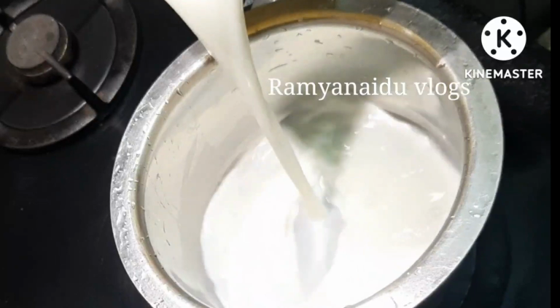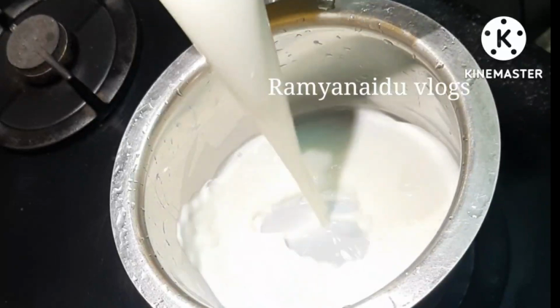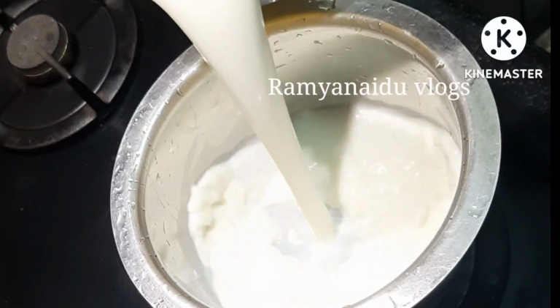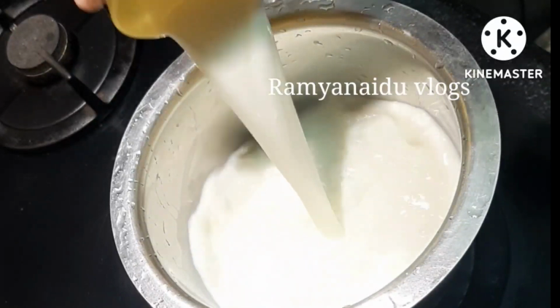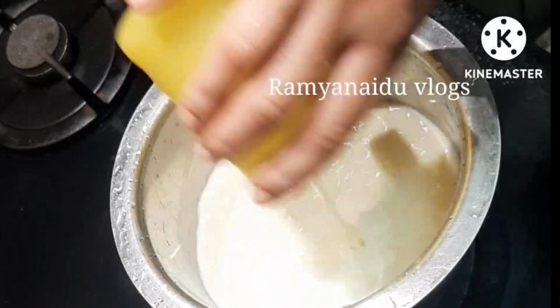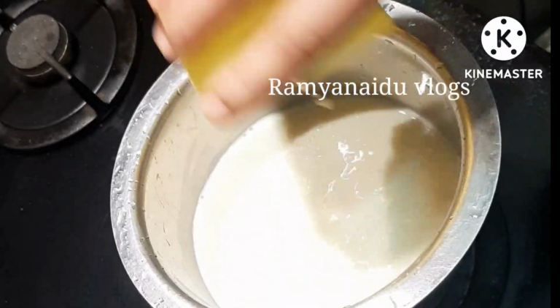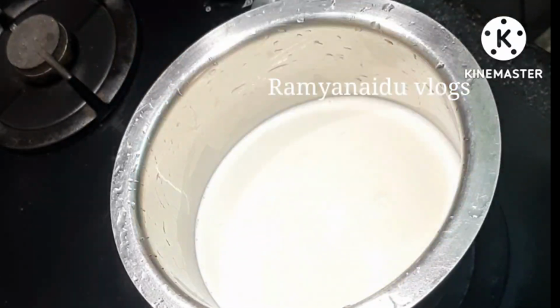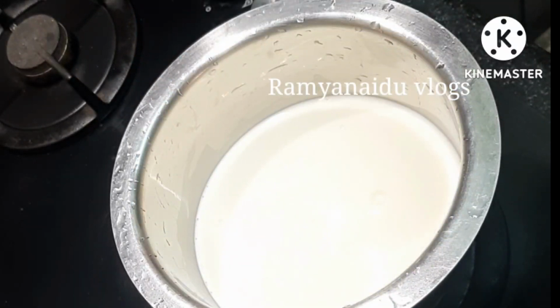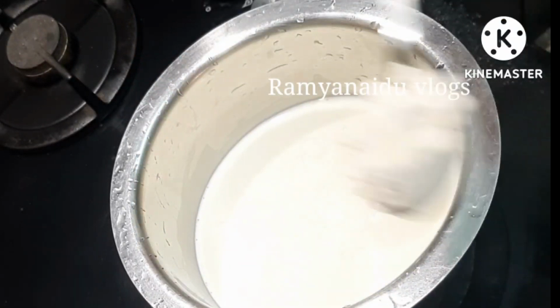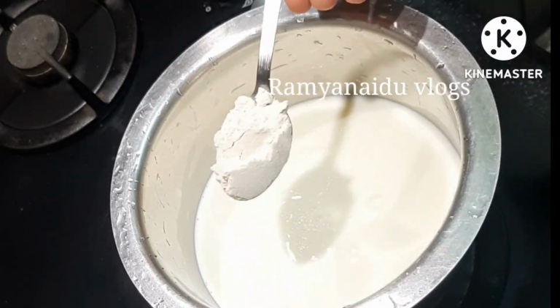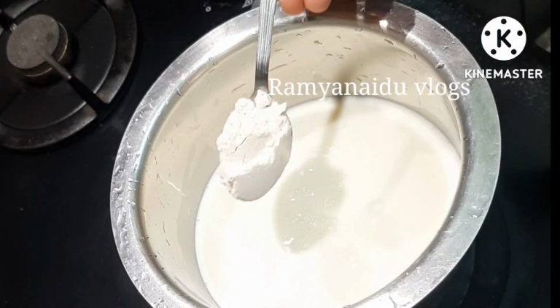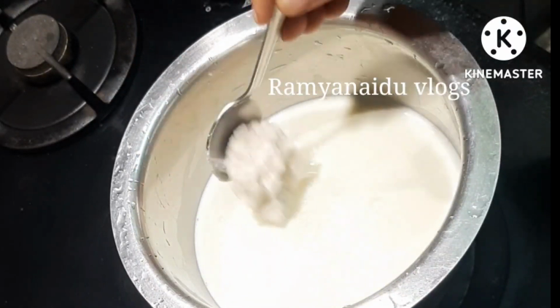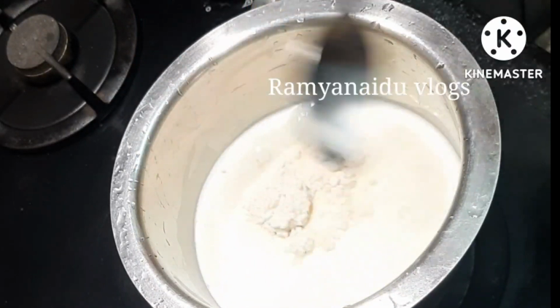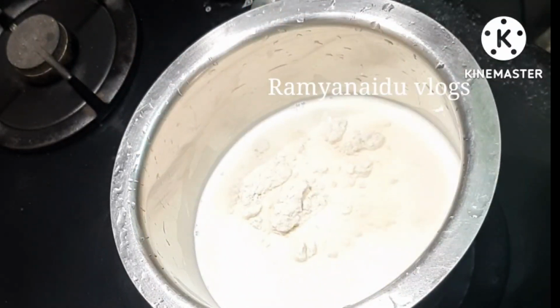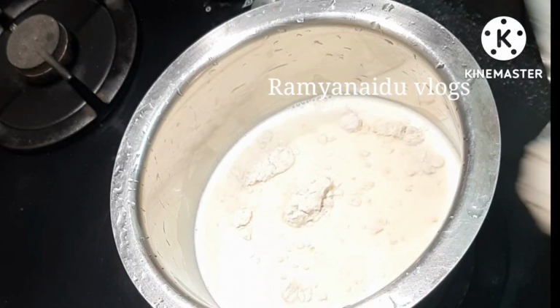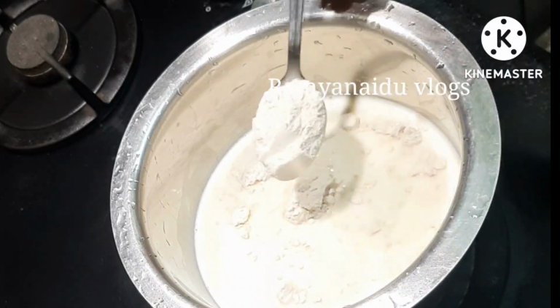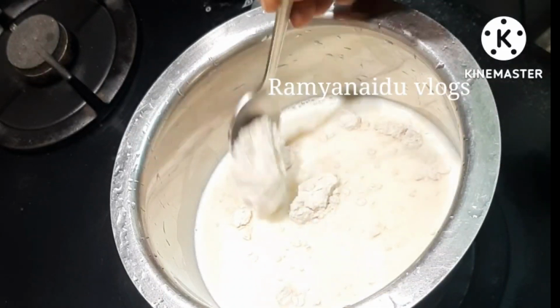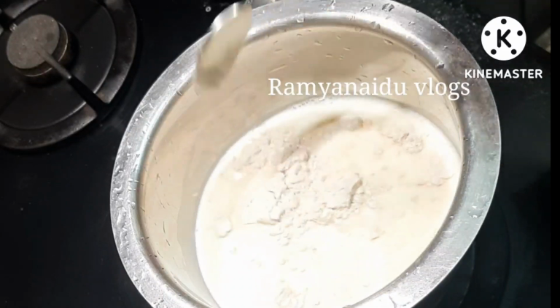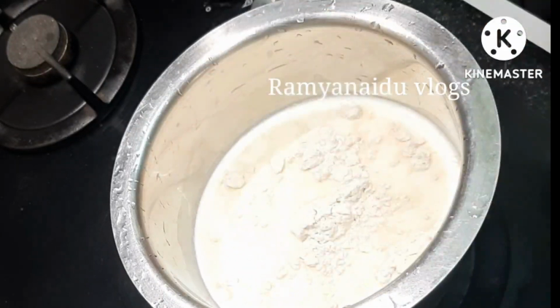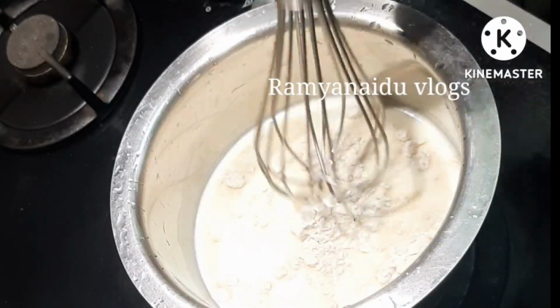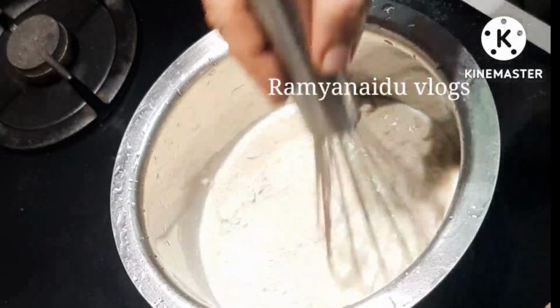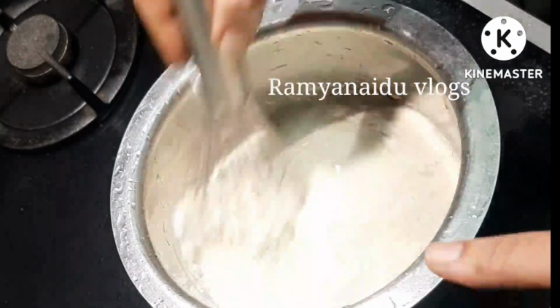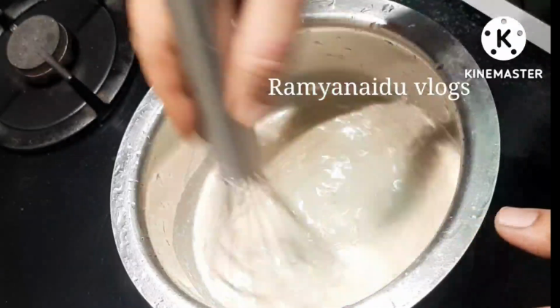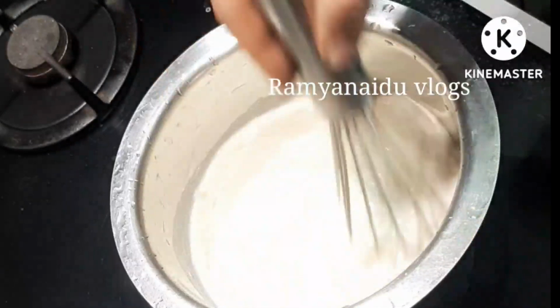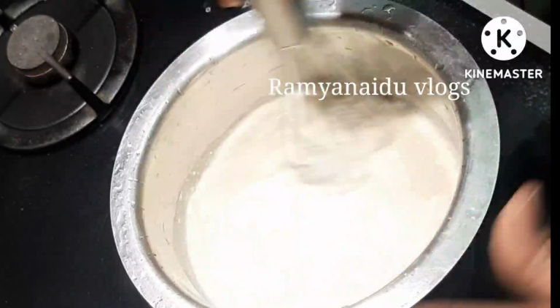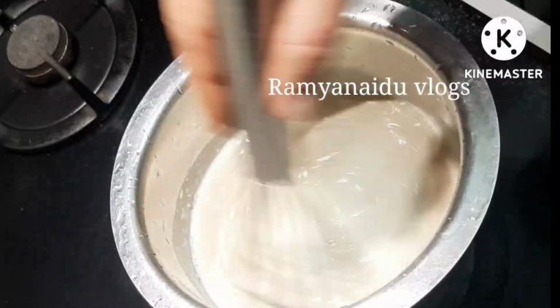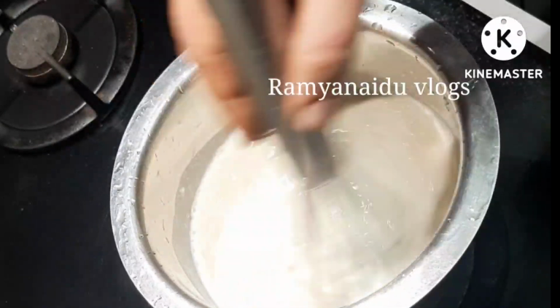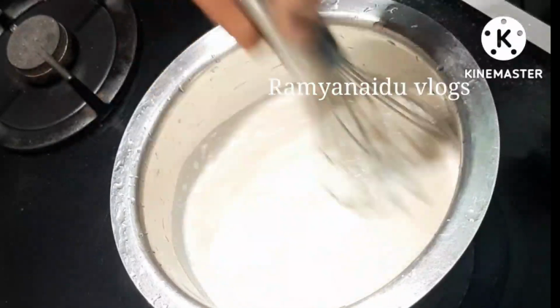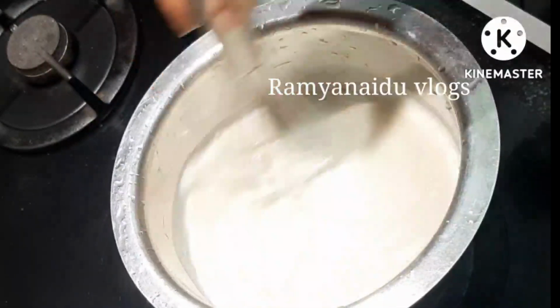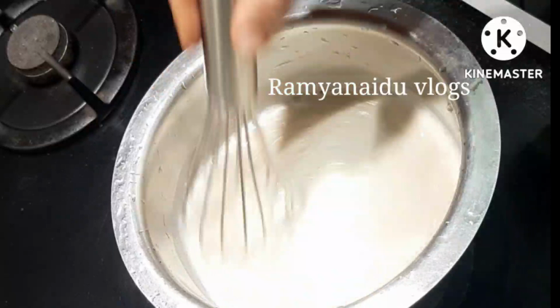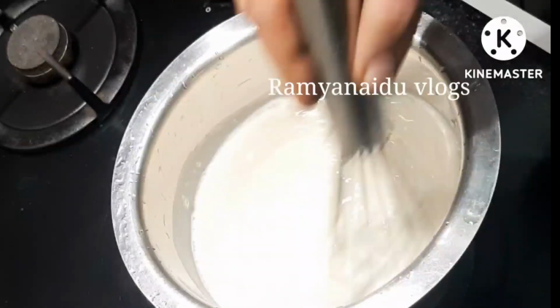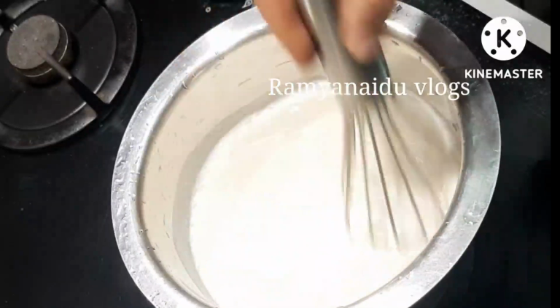In a bowl I have taken one glass of milk and two tablespoons of wheat flour. Stir it well without any lumps, and then put it on the stove.